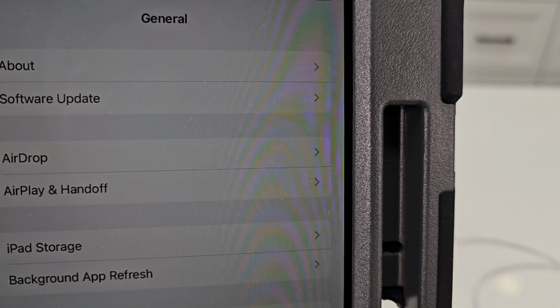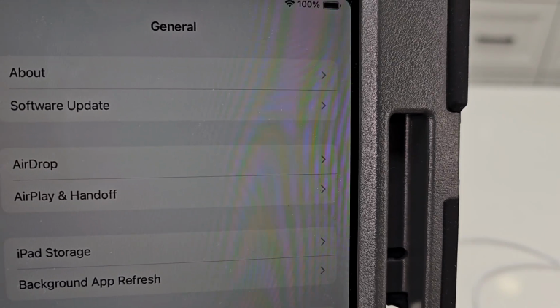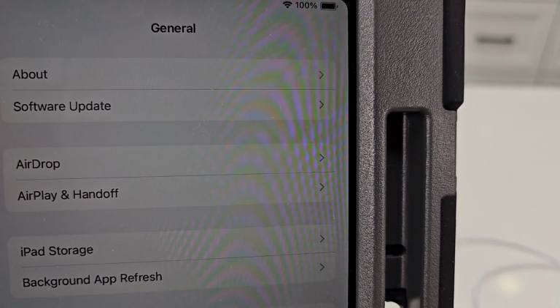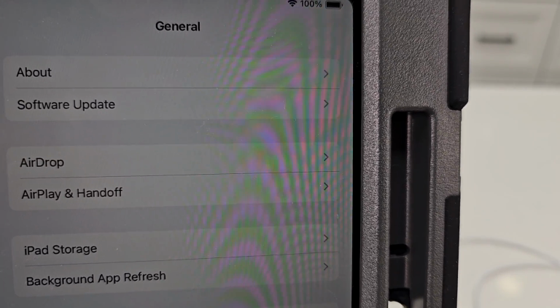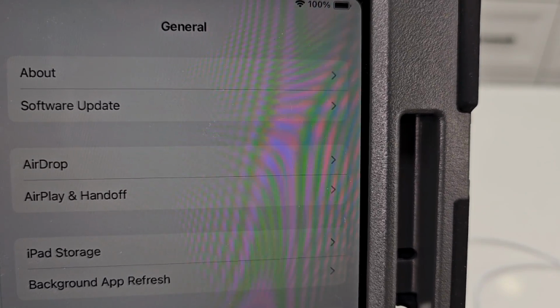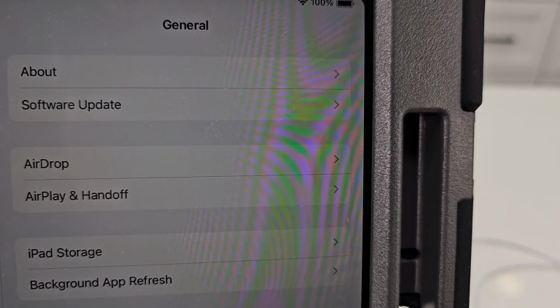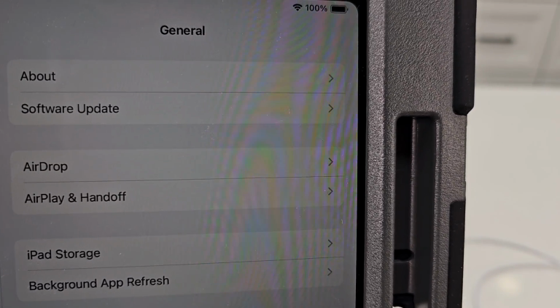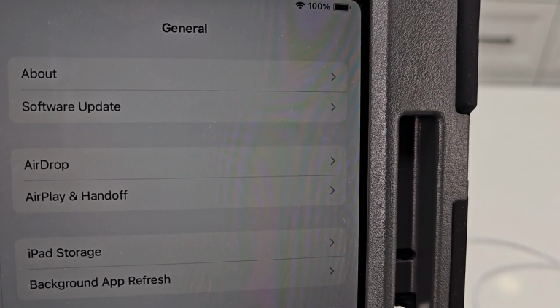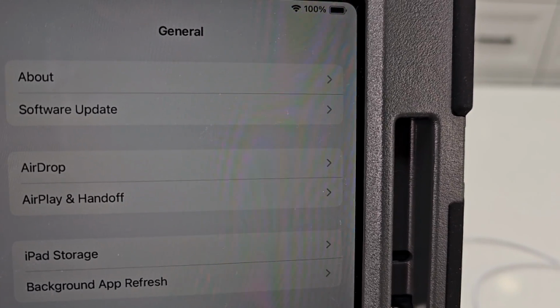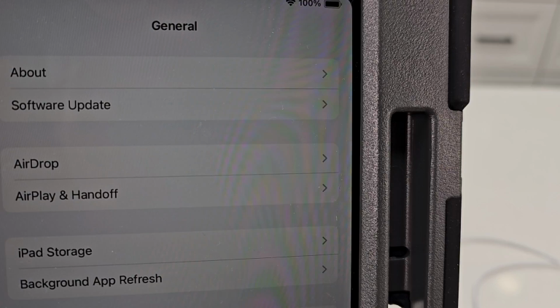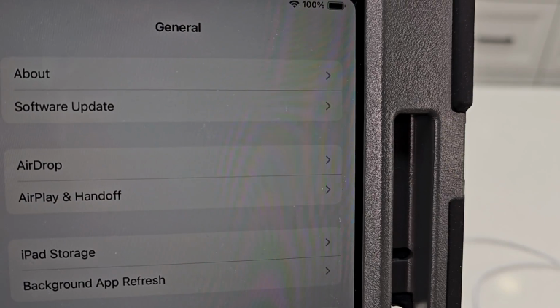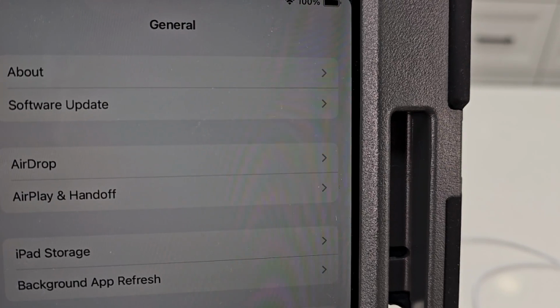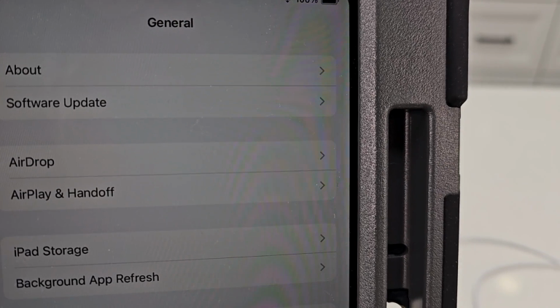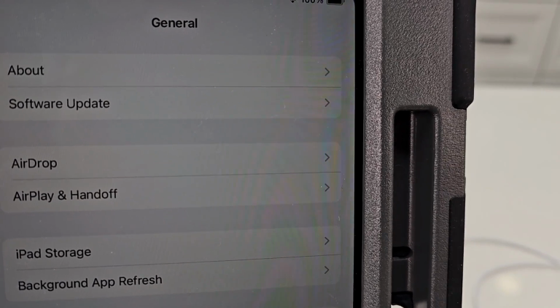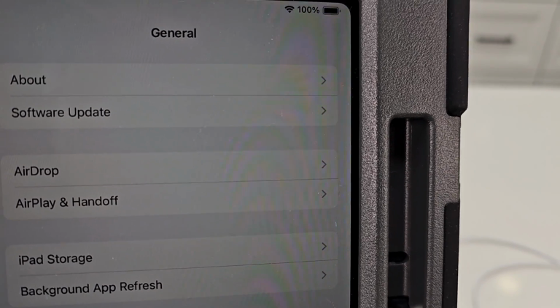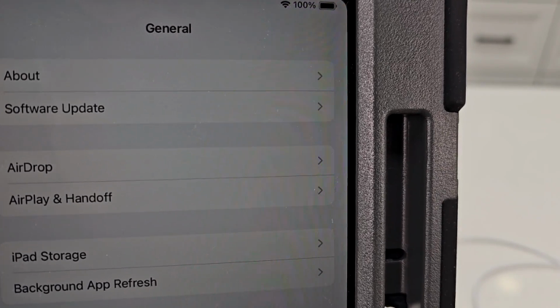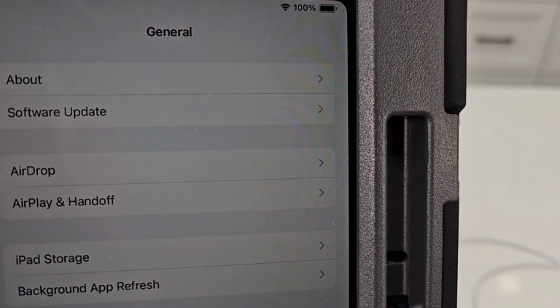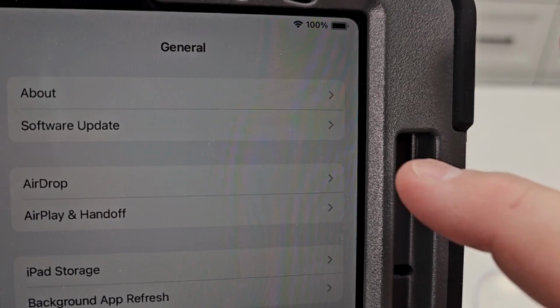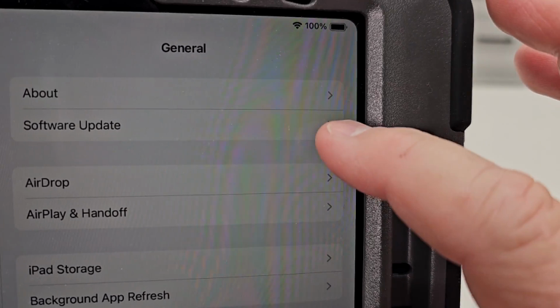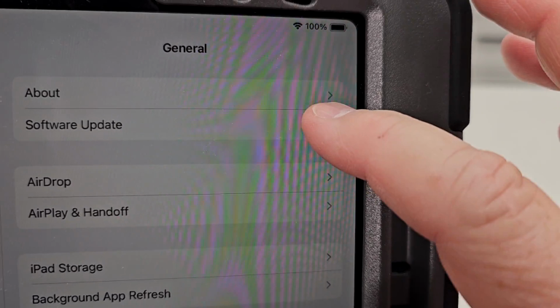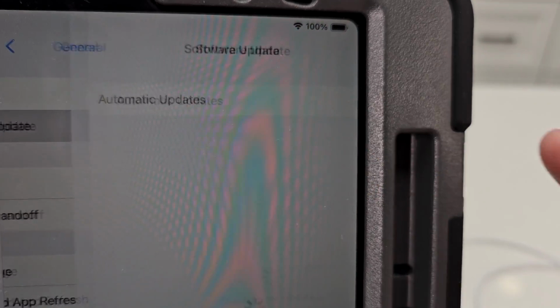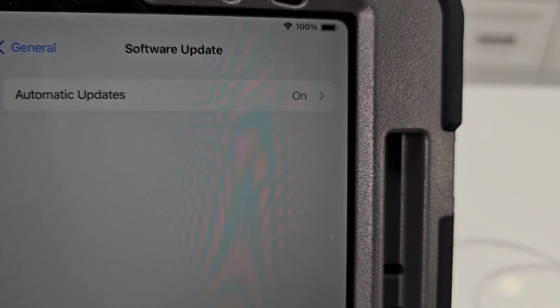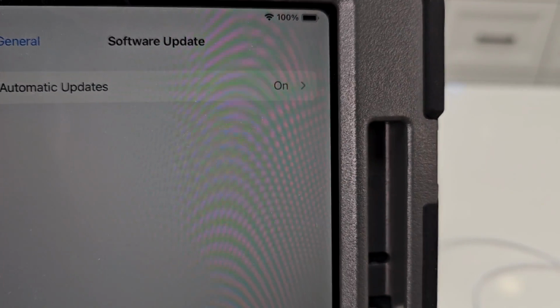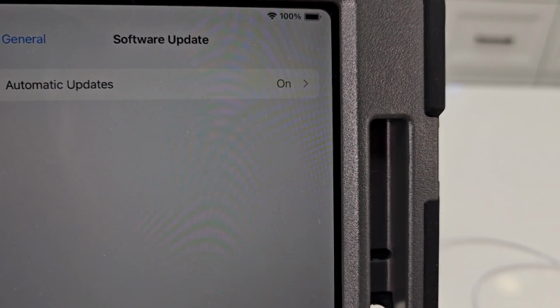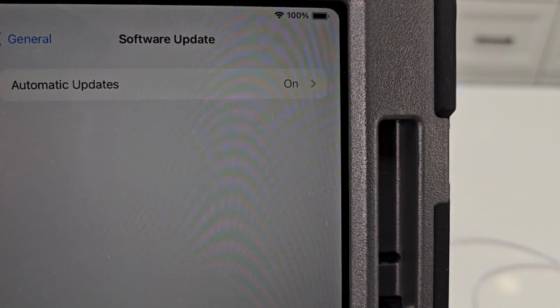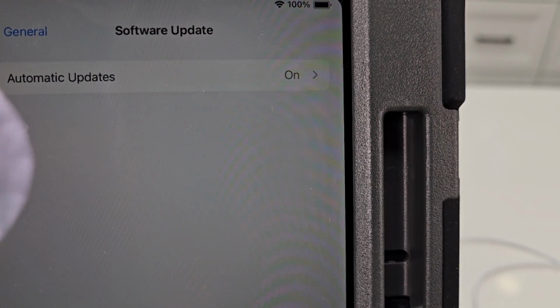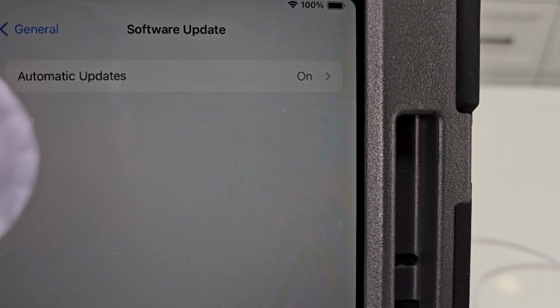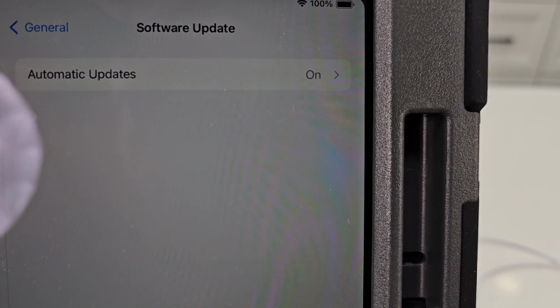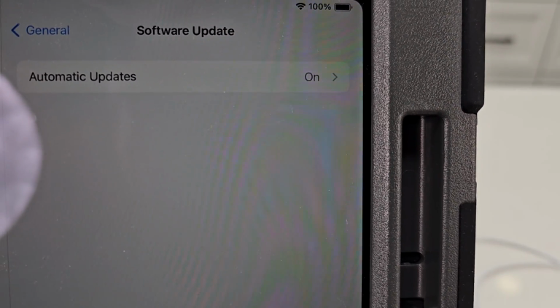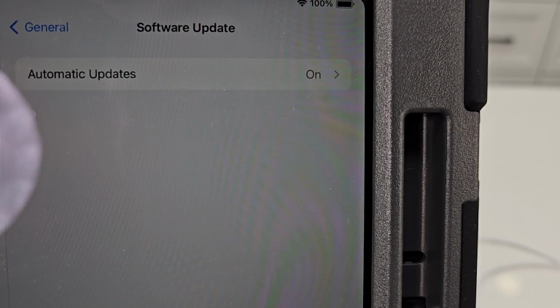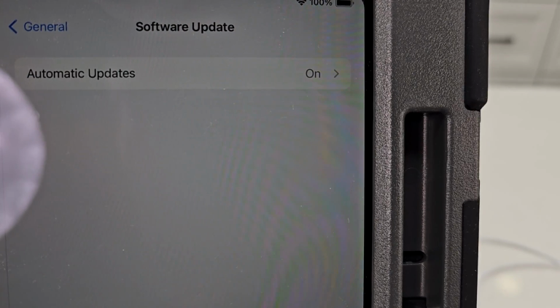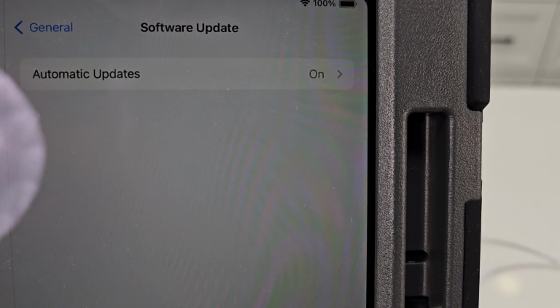Click on Settings, go to General, and then go to Software Update right here. You should have automatic updates on.